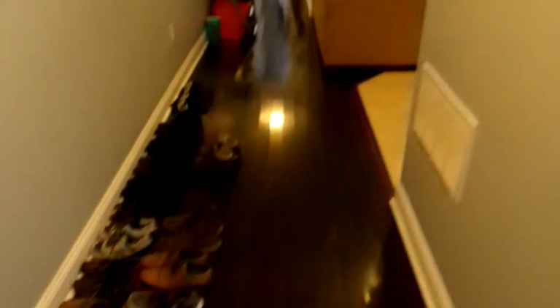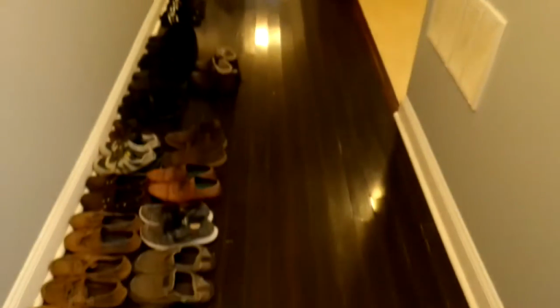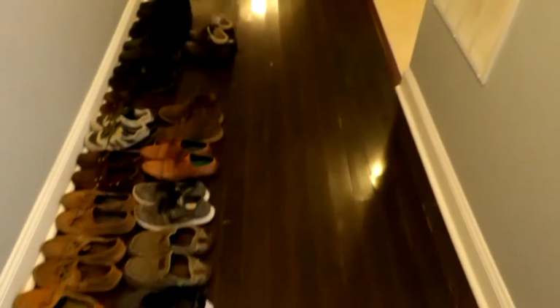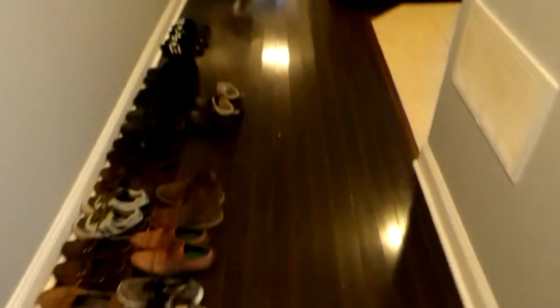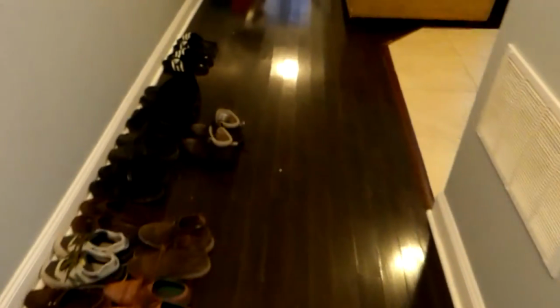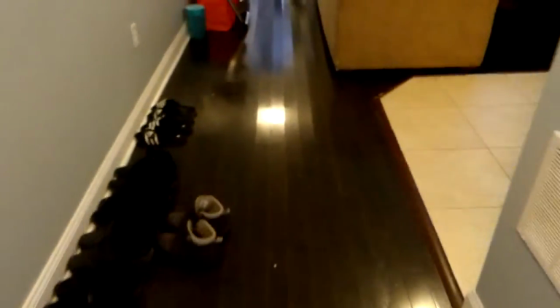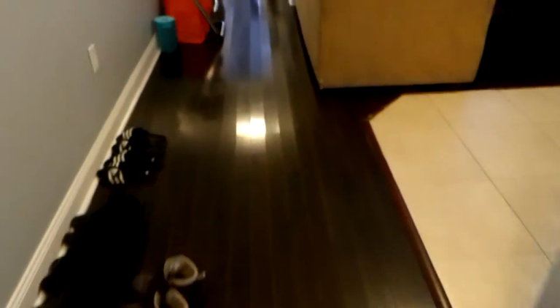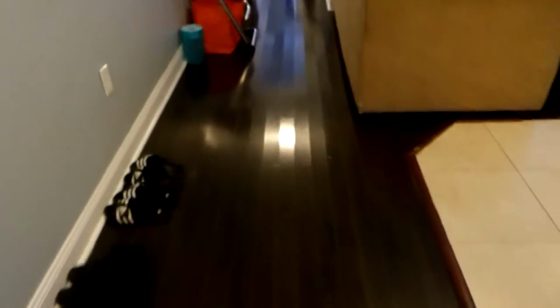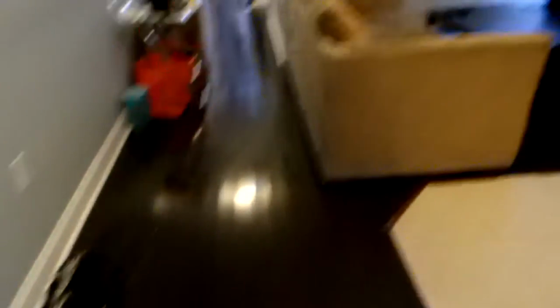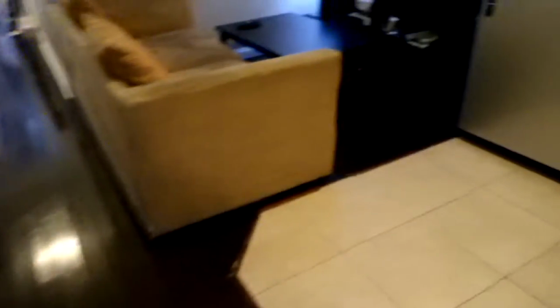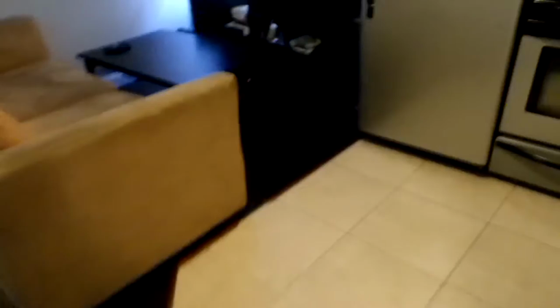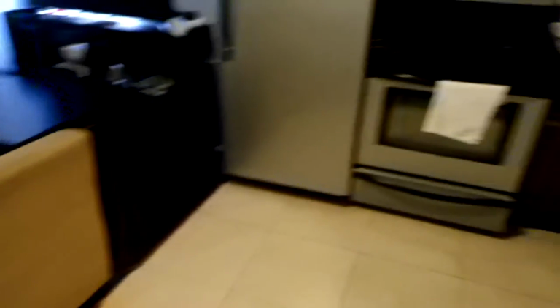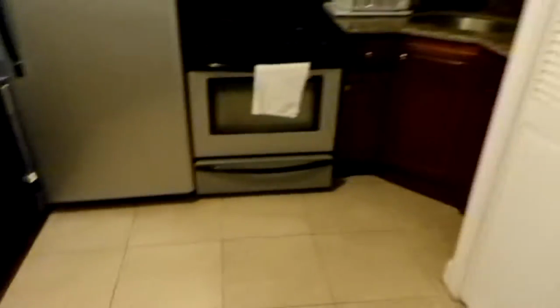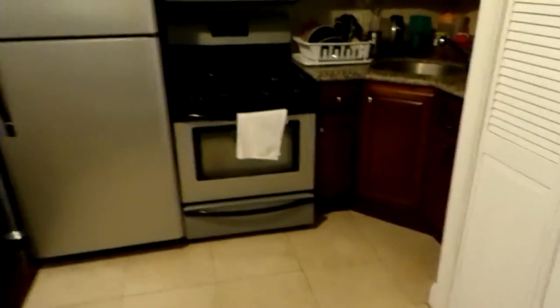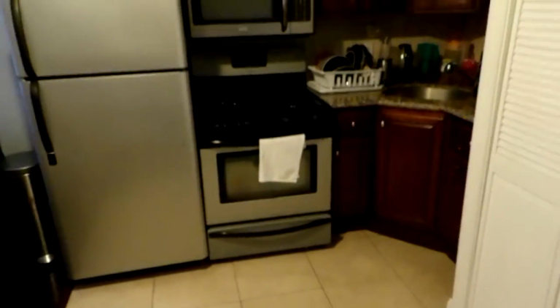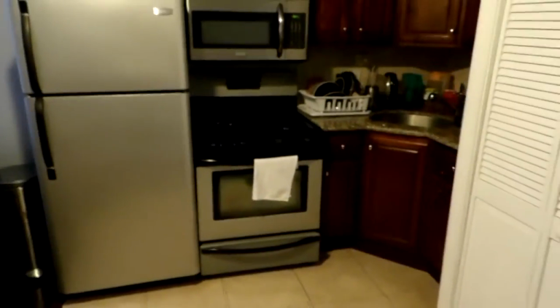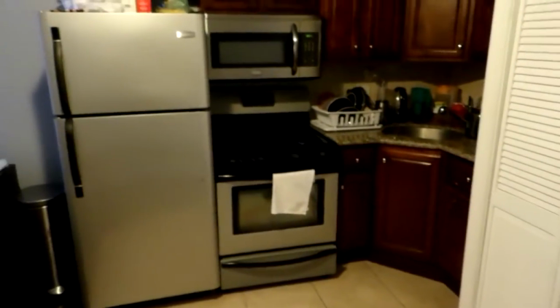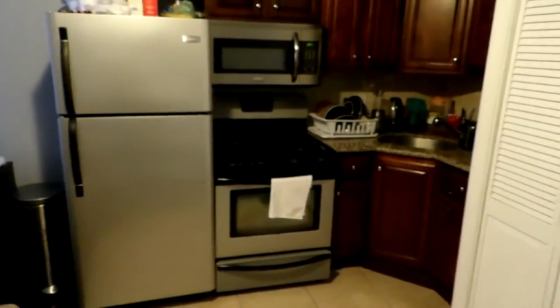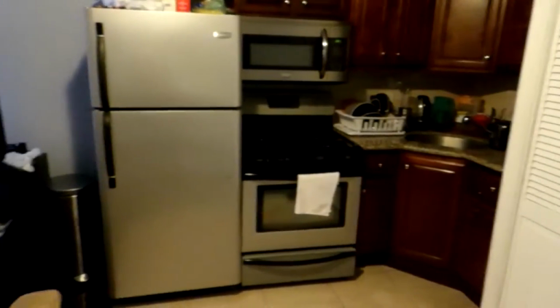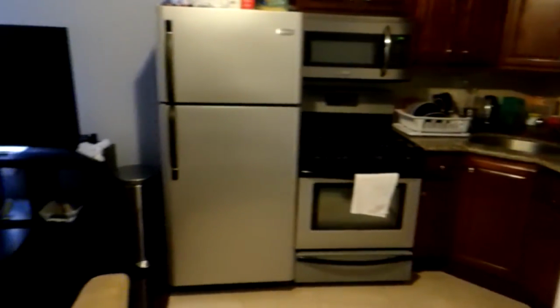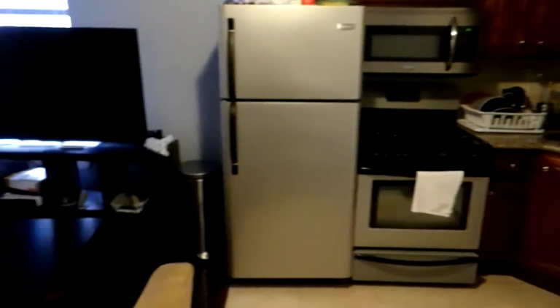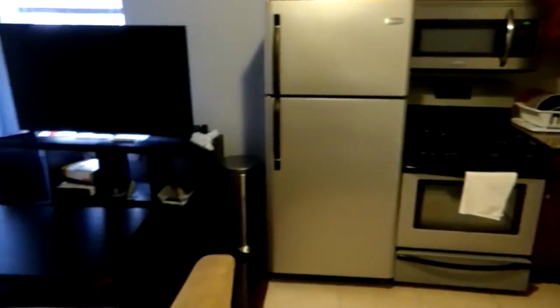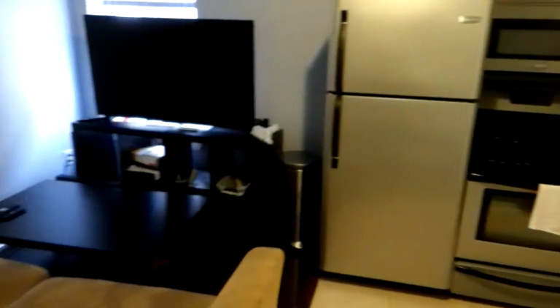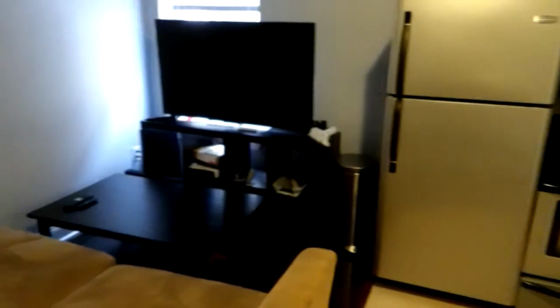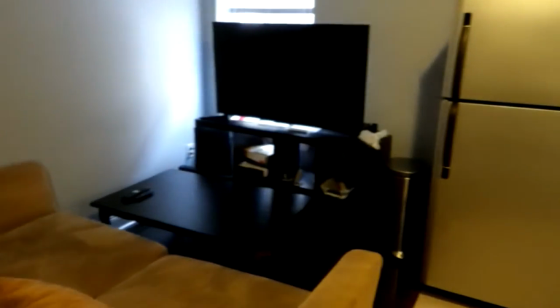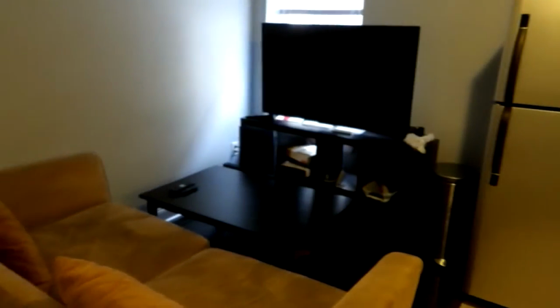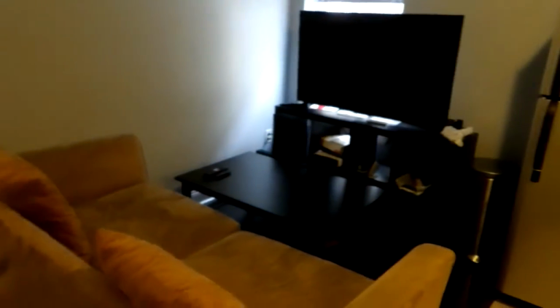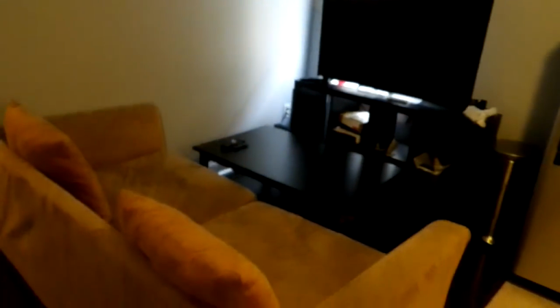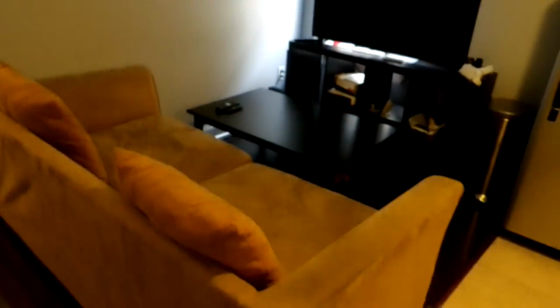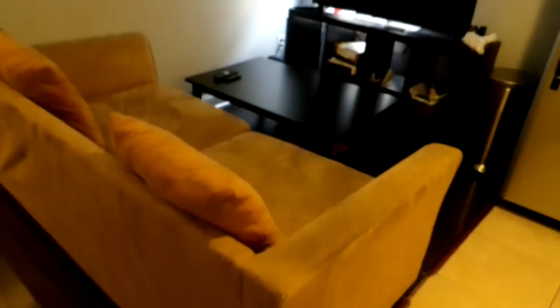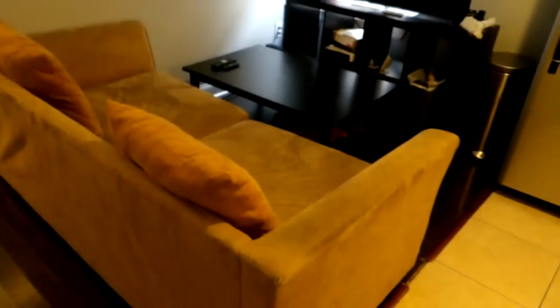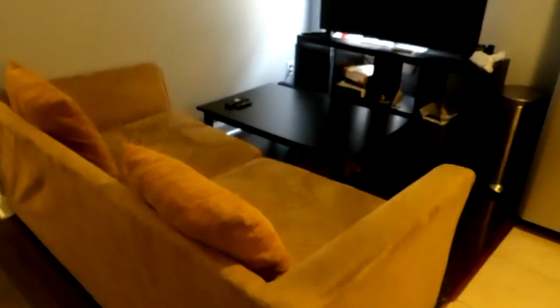Moving forward we've got this nice wood floor. To the right we've got our kitchen area, and we'll pan over to the left and you can see the living area.